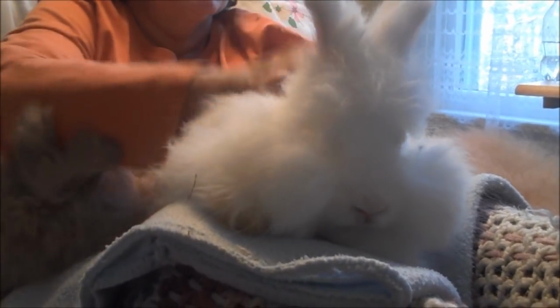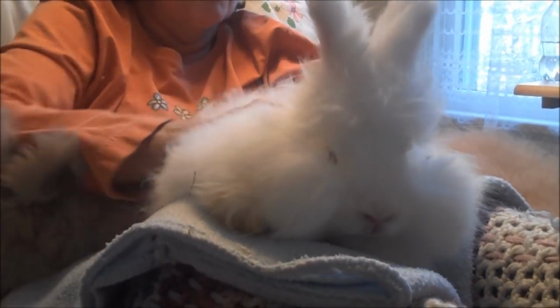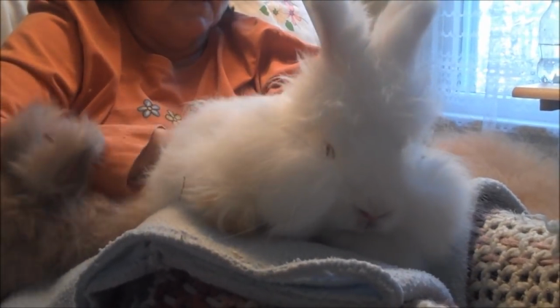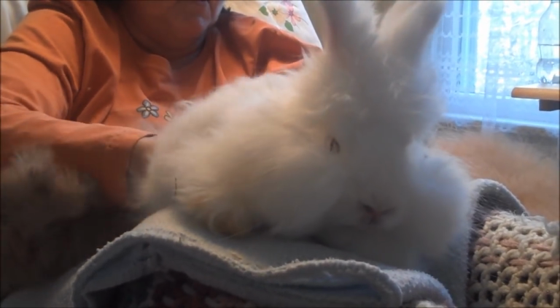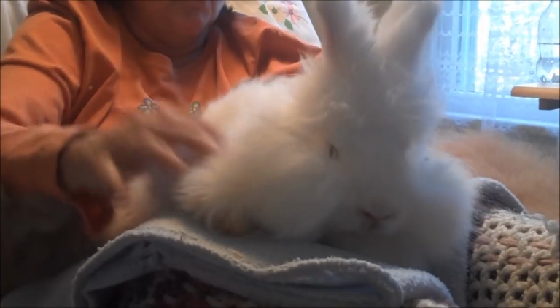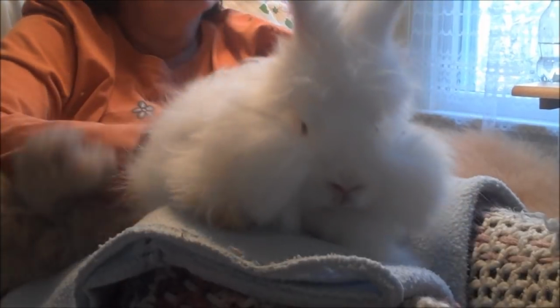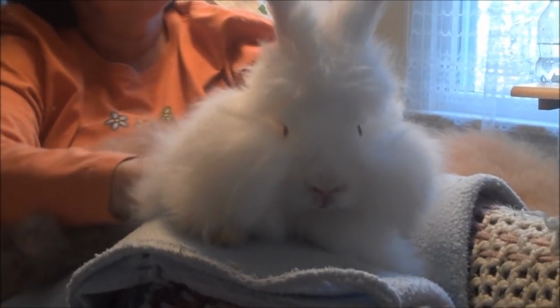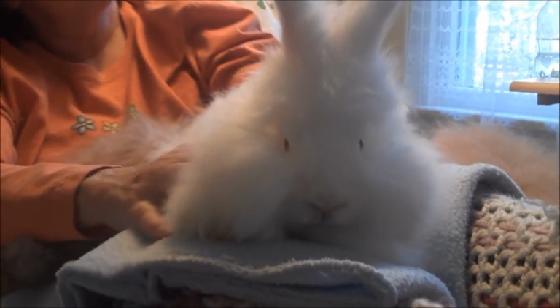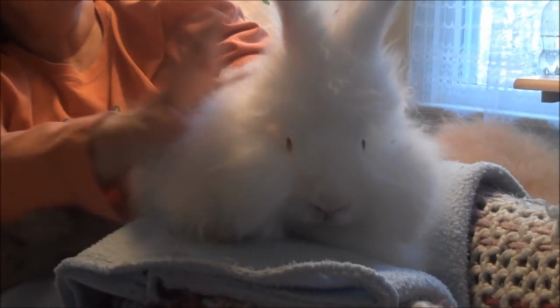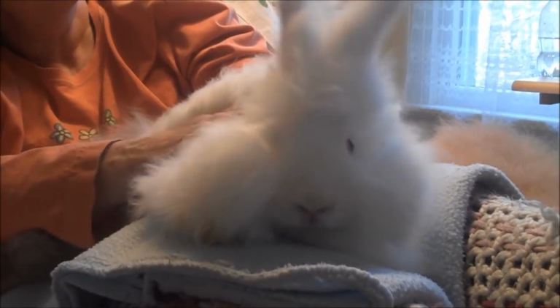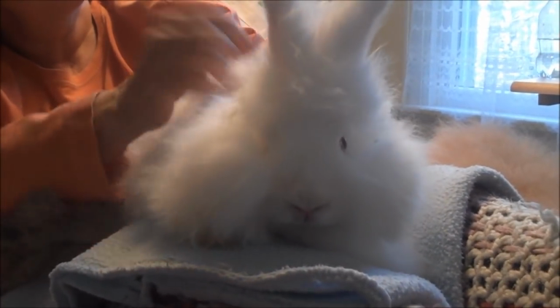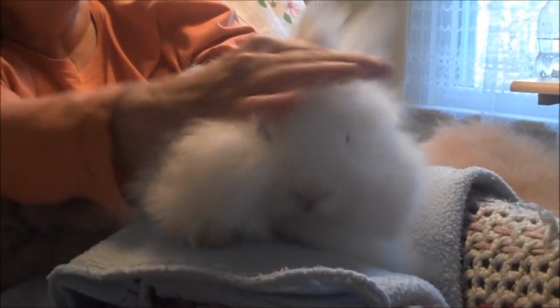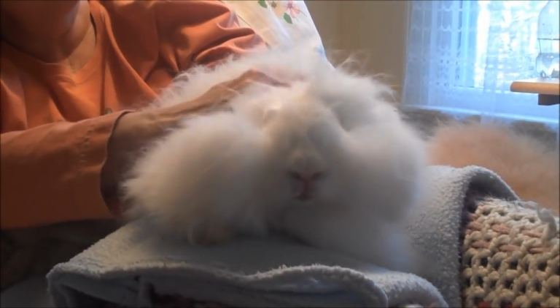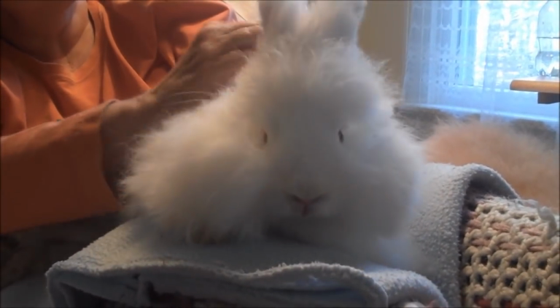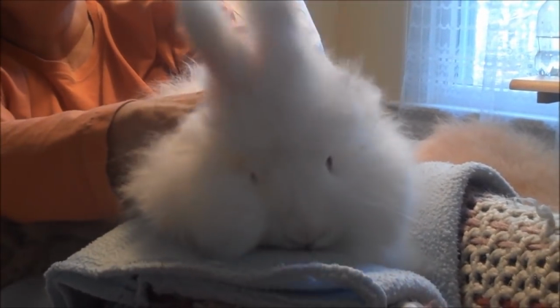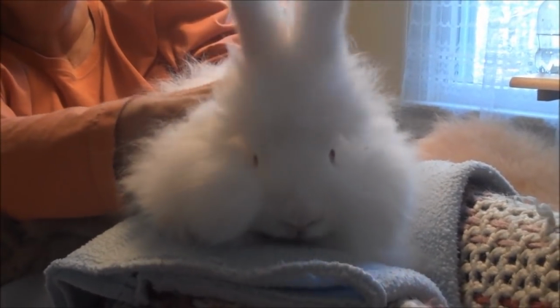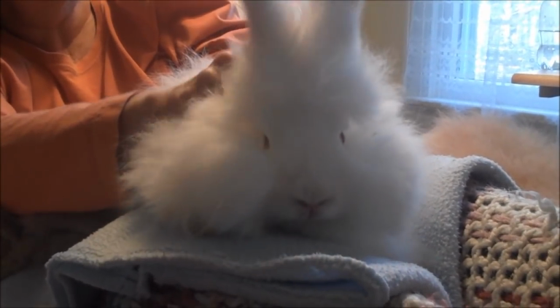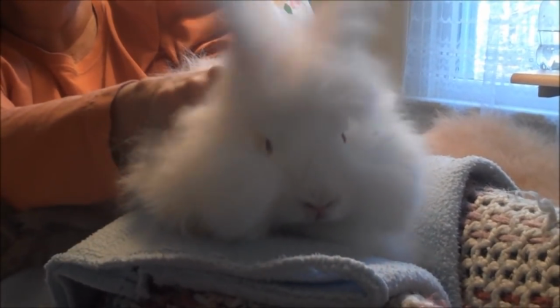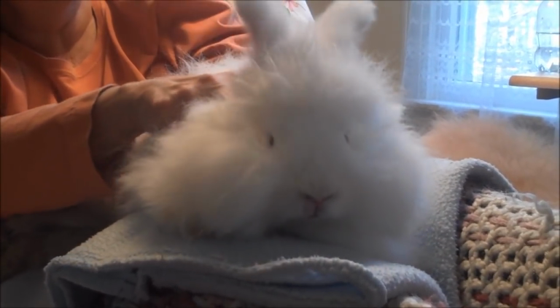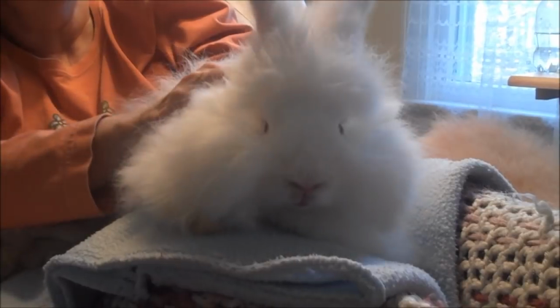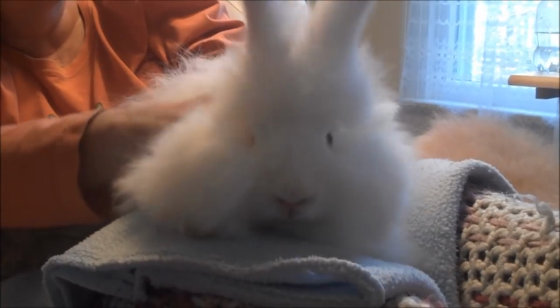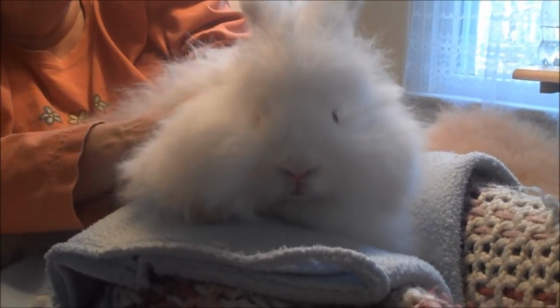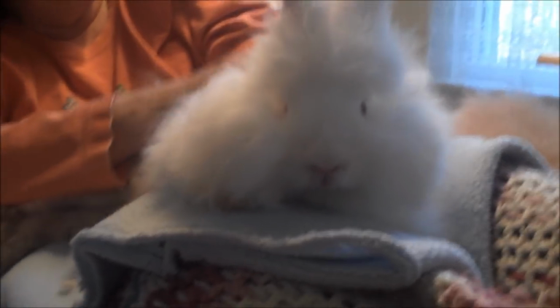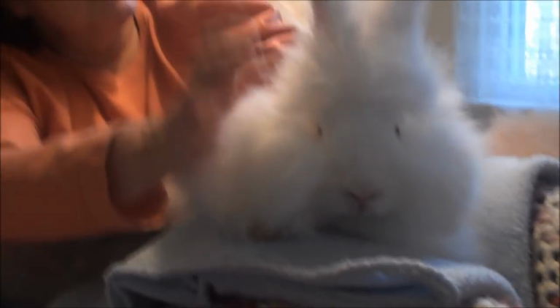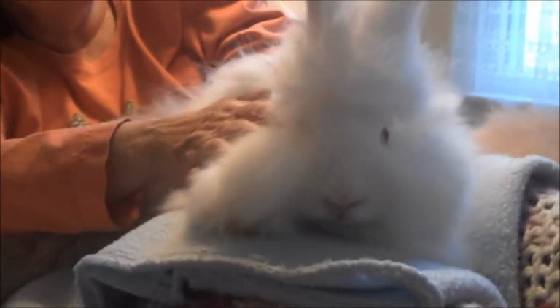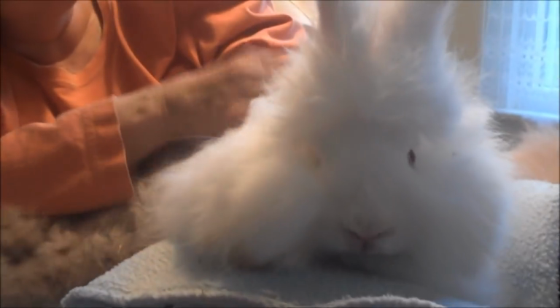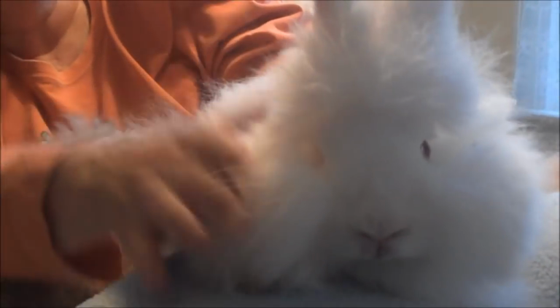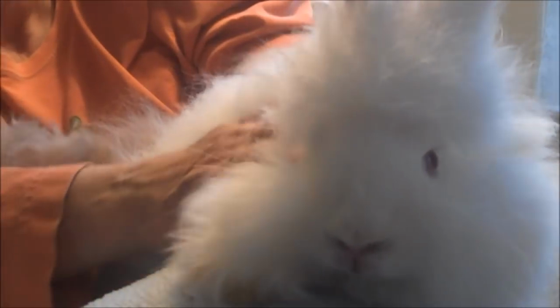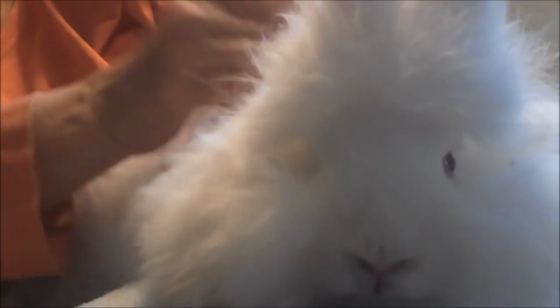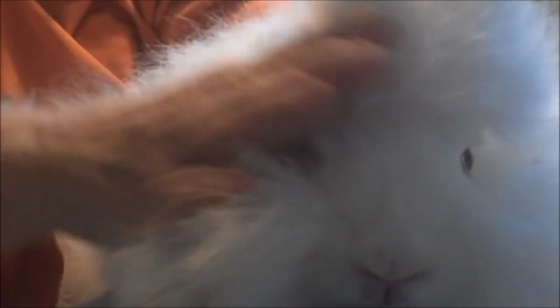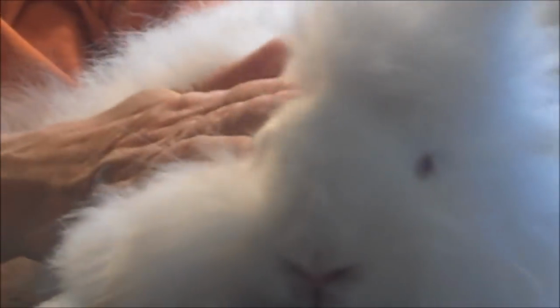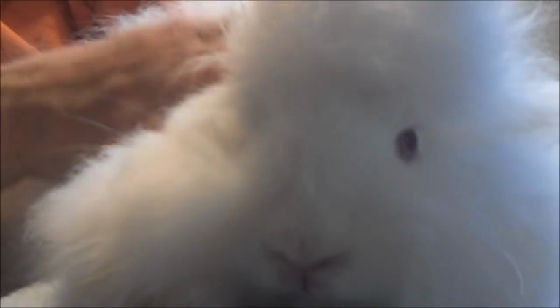I'm seeing some great wool with crimp on her. Great ears, nice tight V. Good fringing on them.